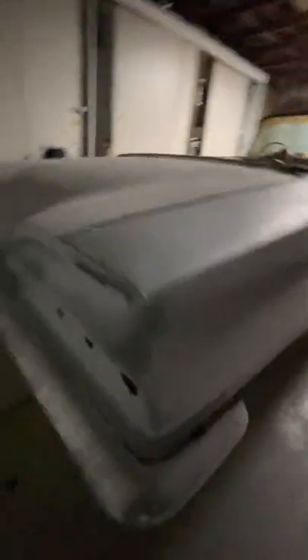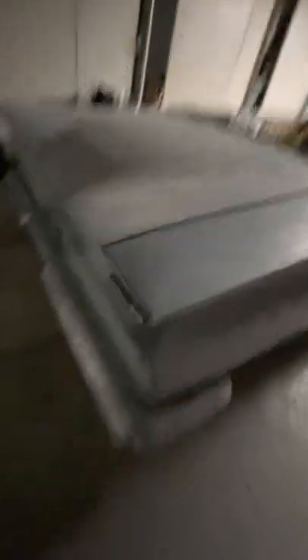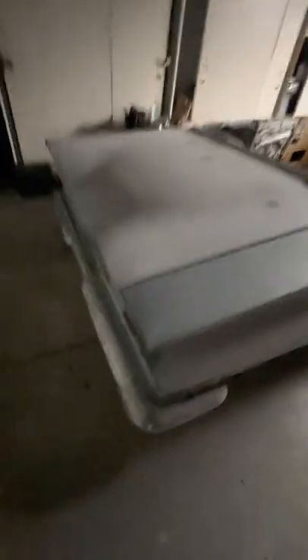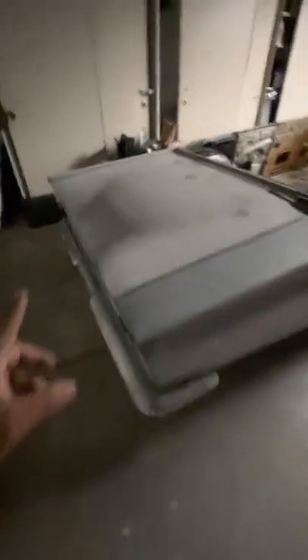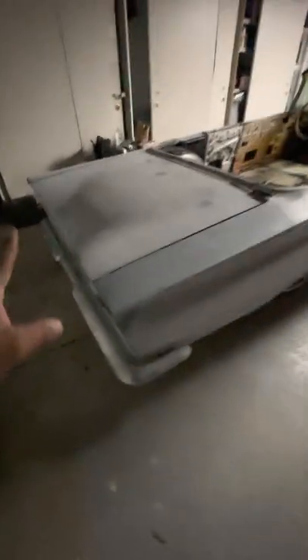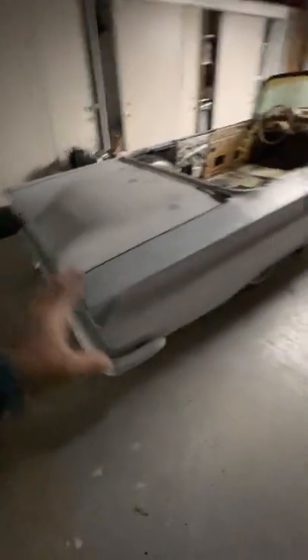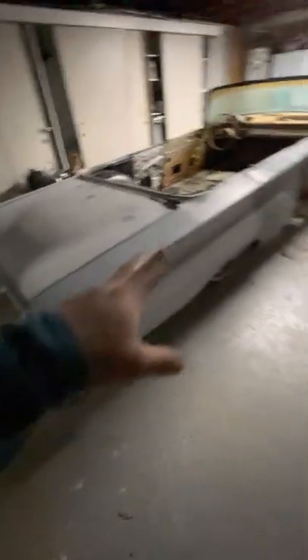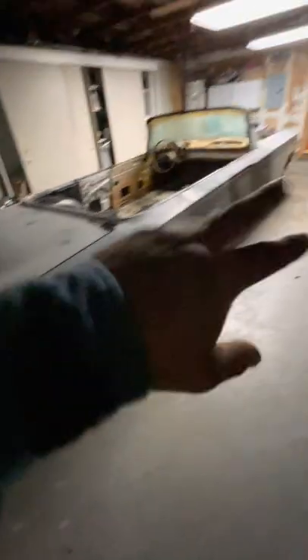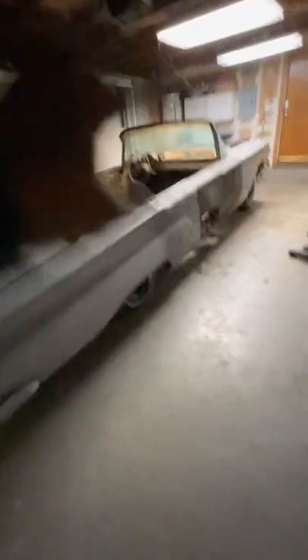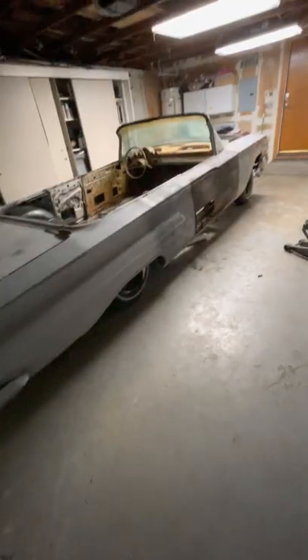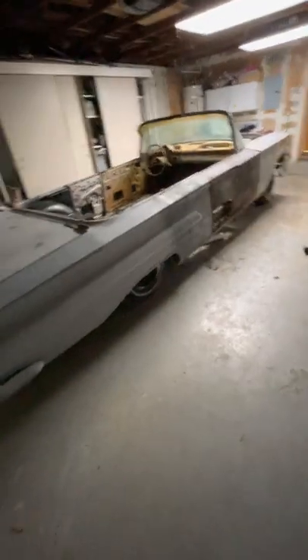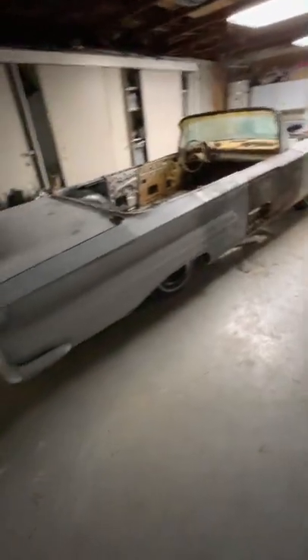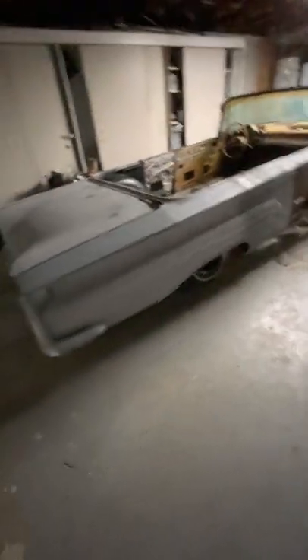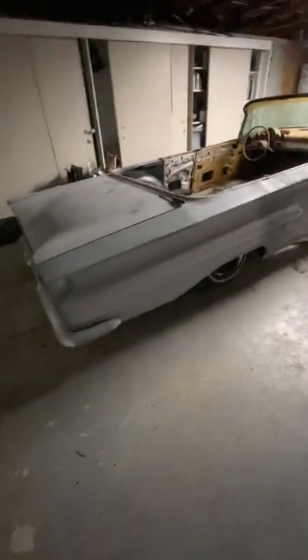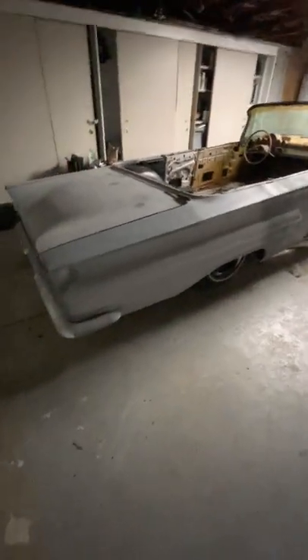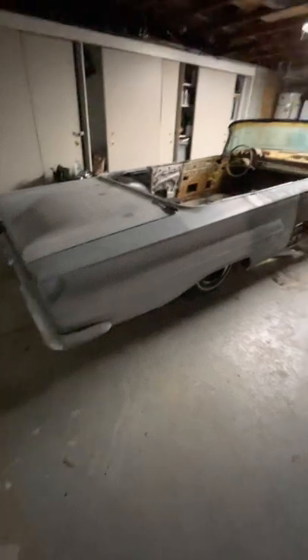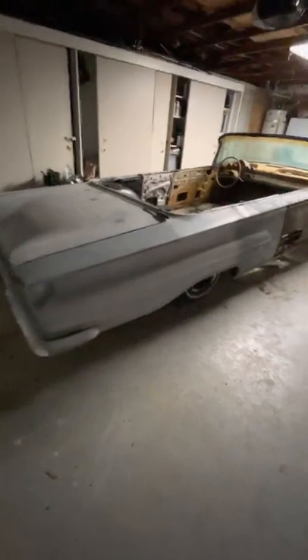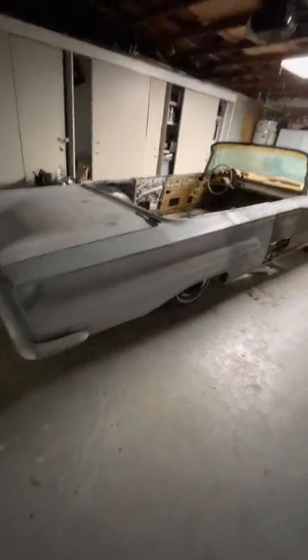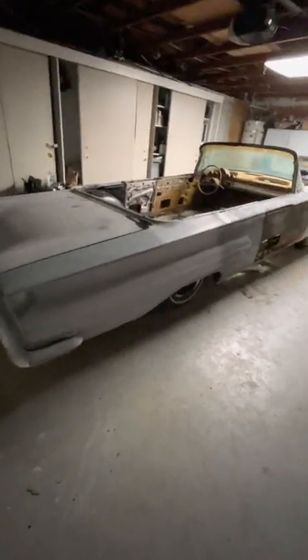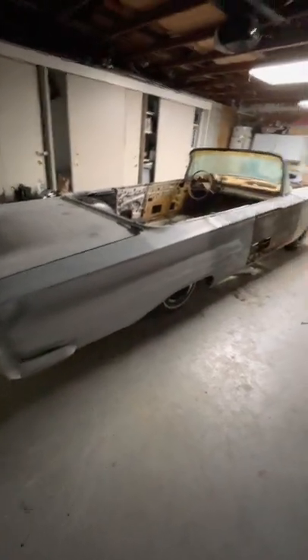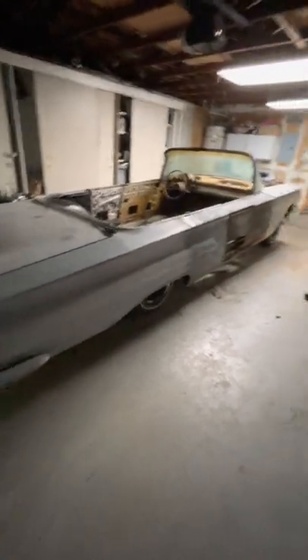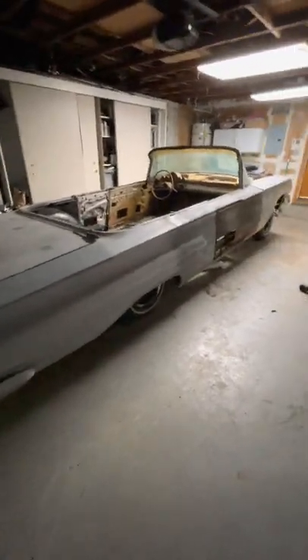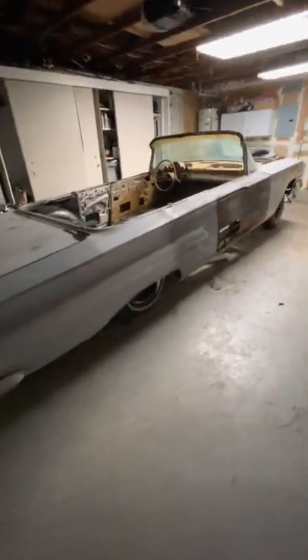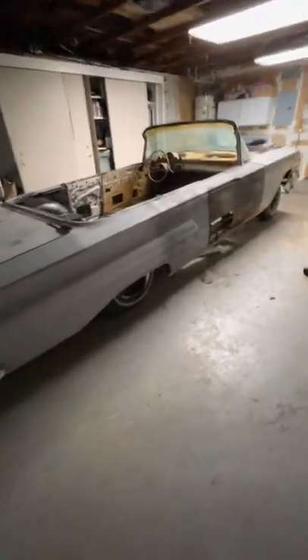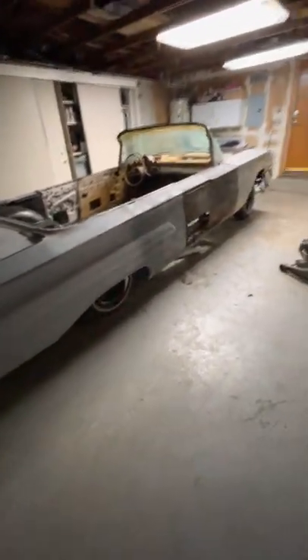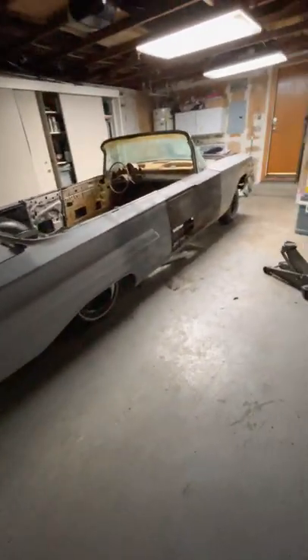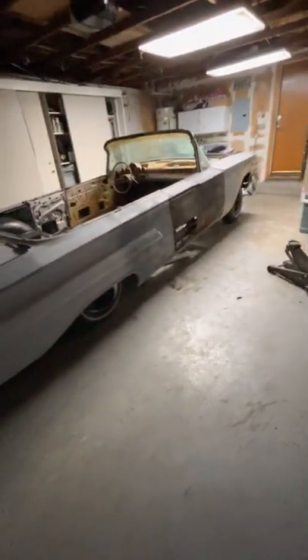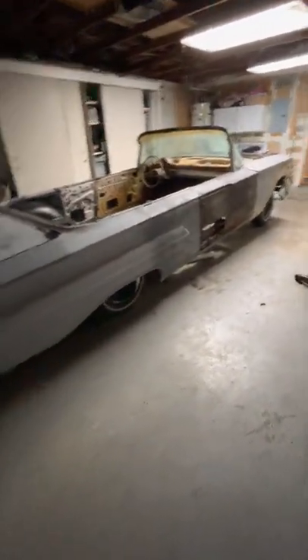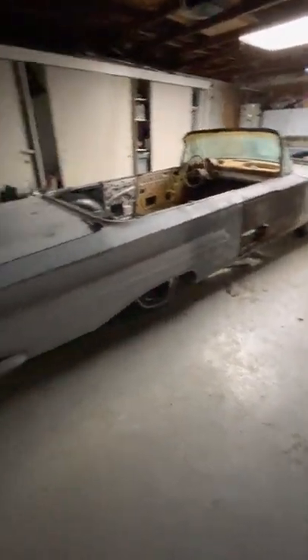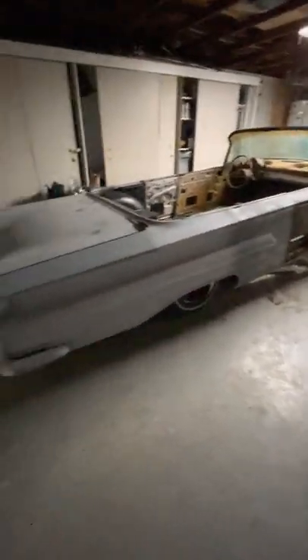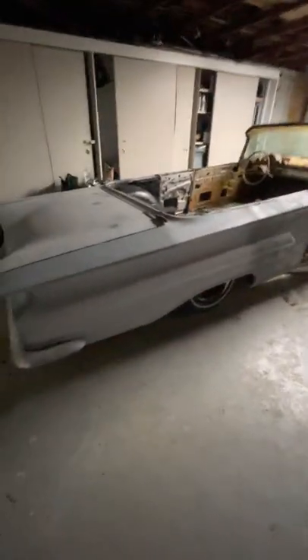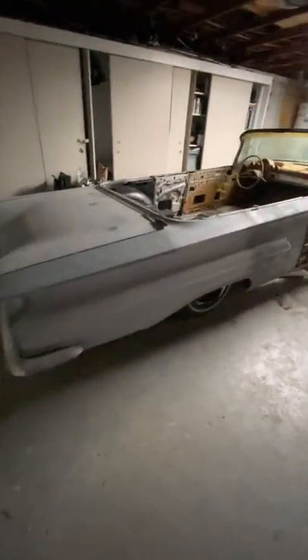When I got it, it had all the original chrome — everything was there. That was pretty cool. Can't wait to put it back together.